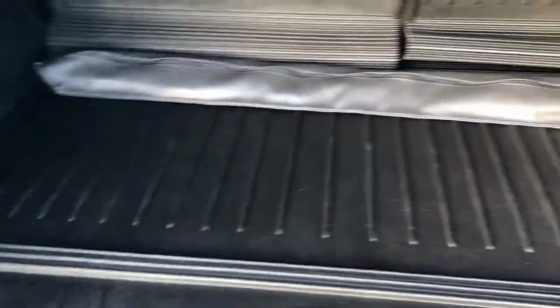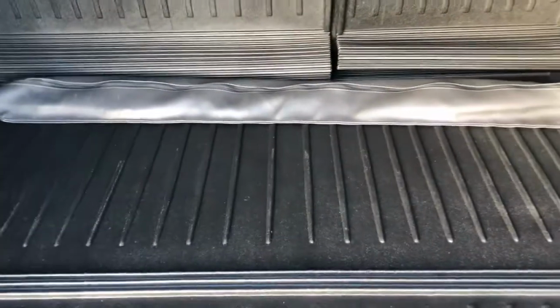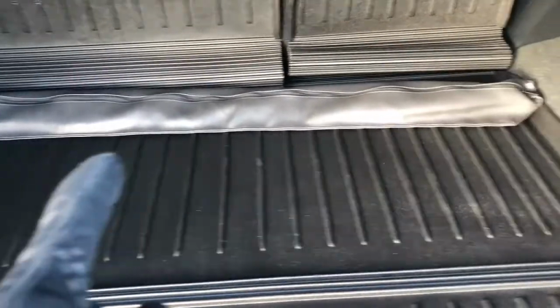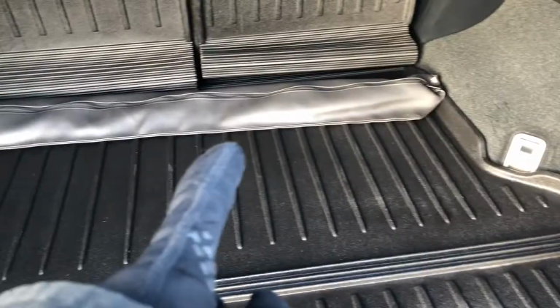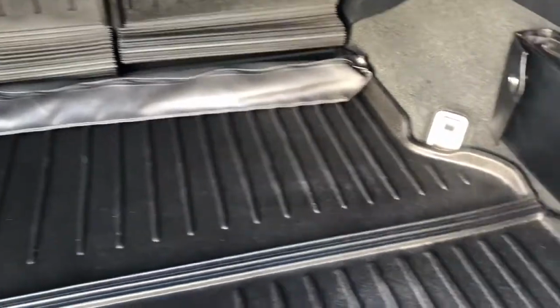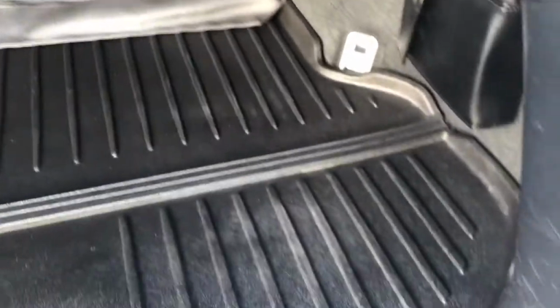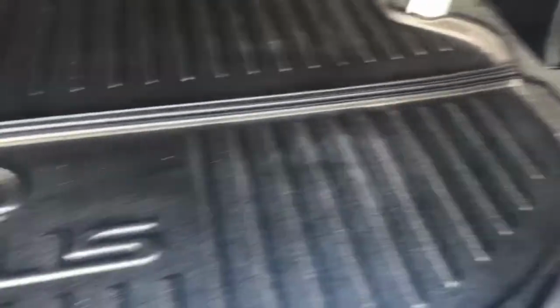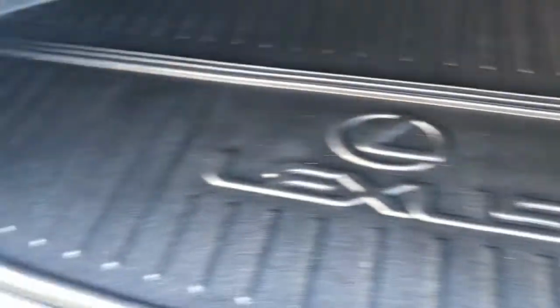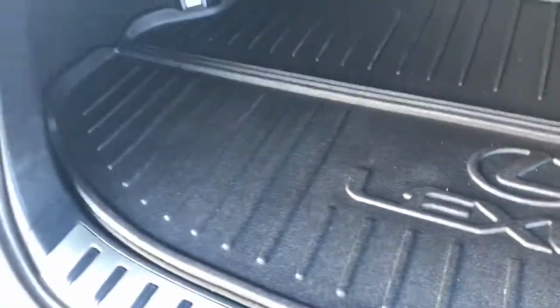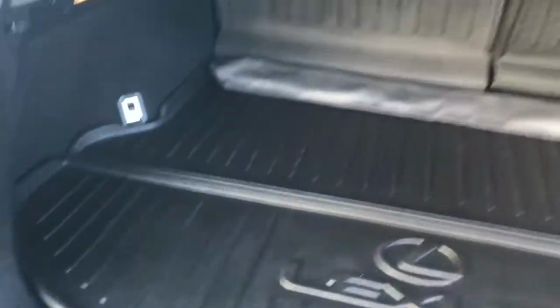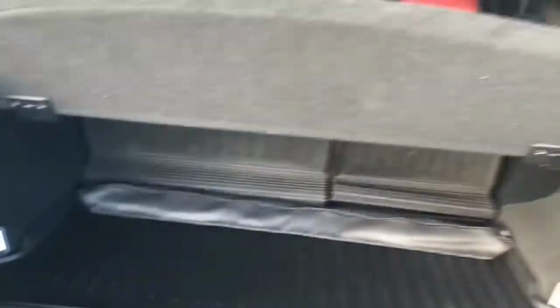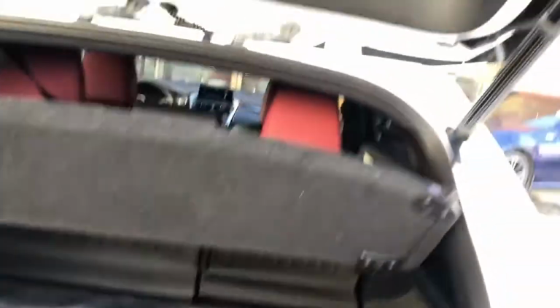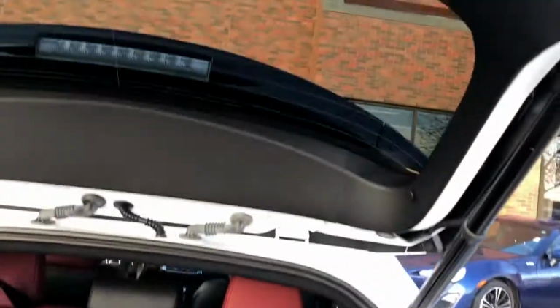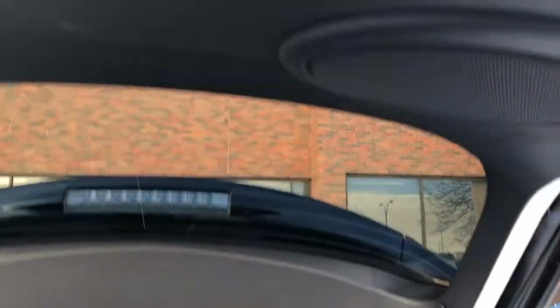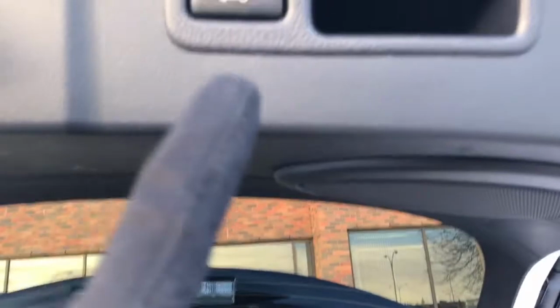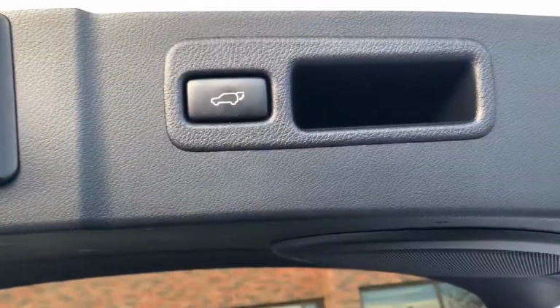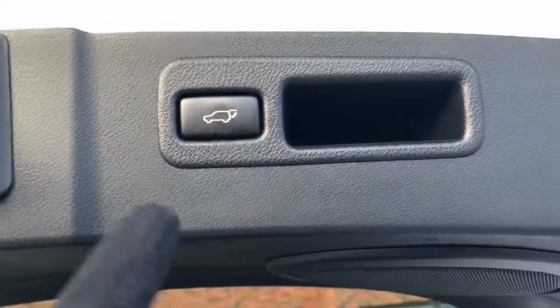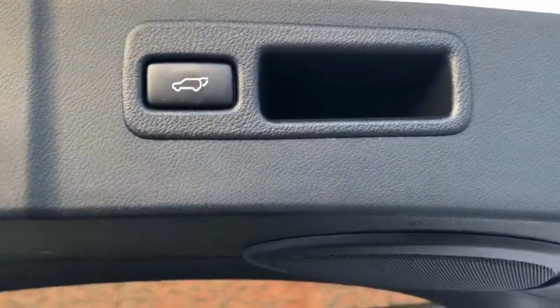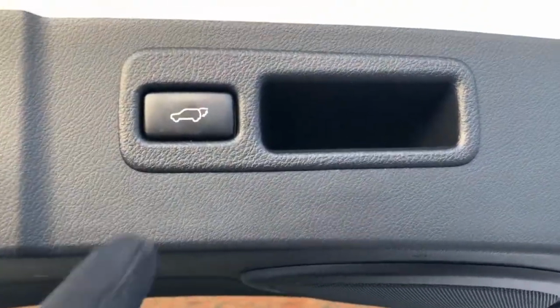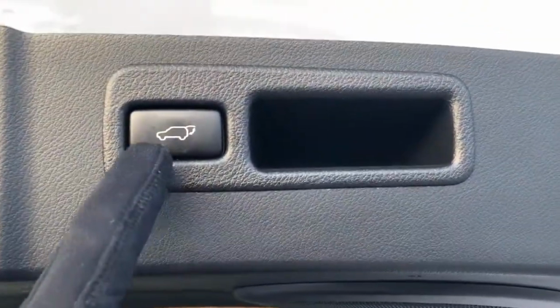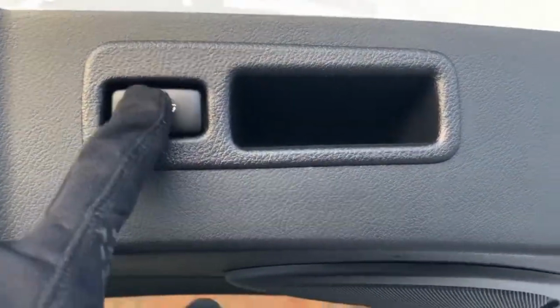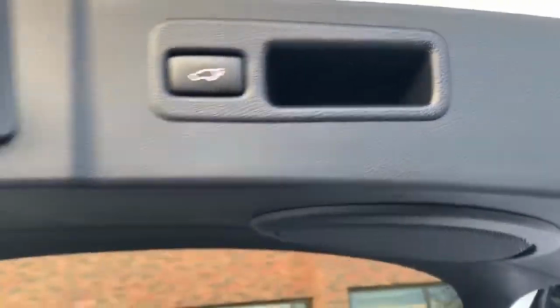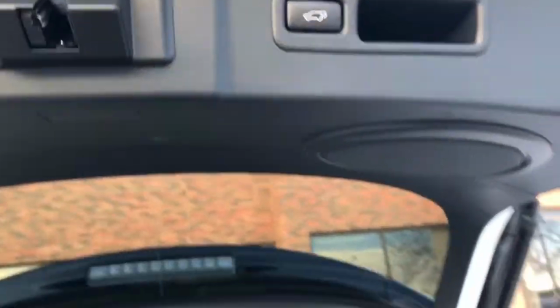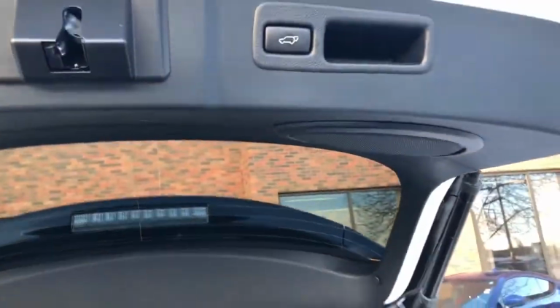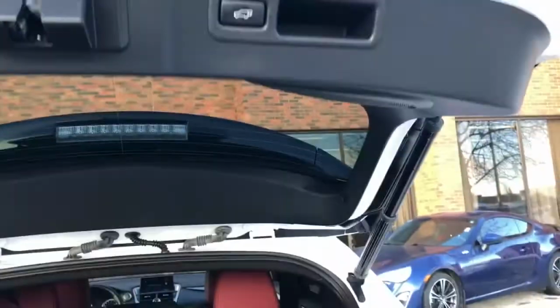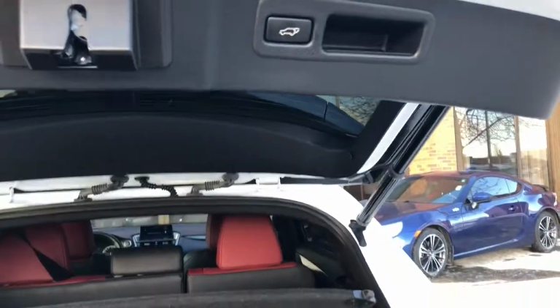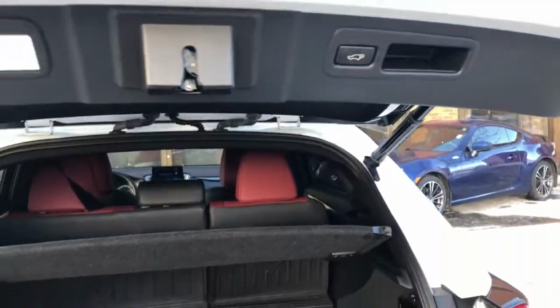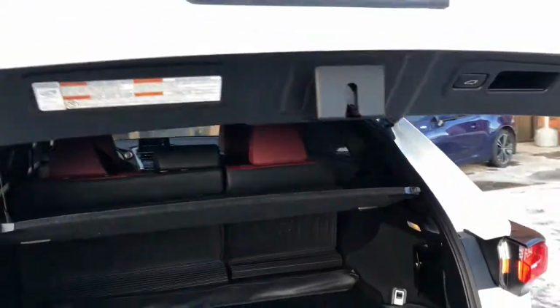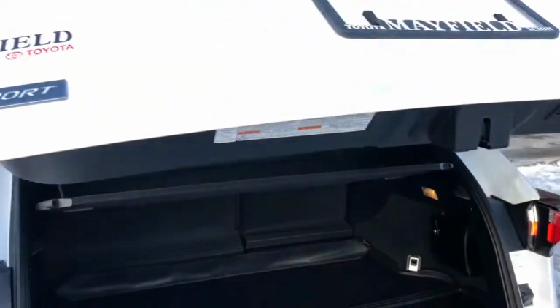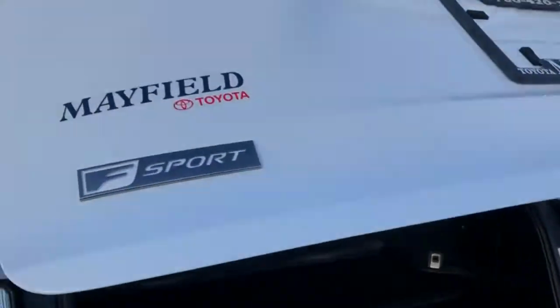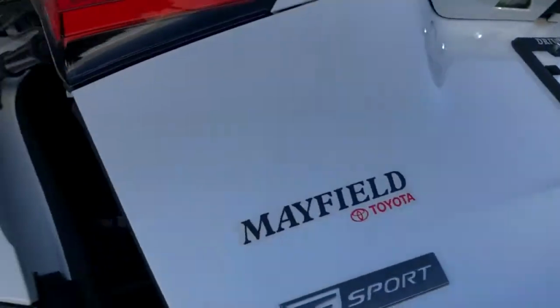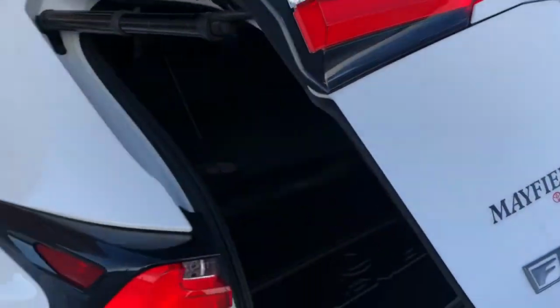It also comes with a cargo net and a manufacturer cargo liner. In order to close the power tailgate, simply press that button right there. You can also adjust and reprogram the height of the tailgate.